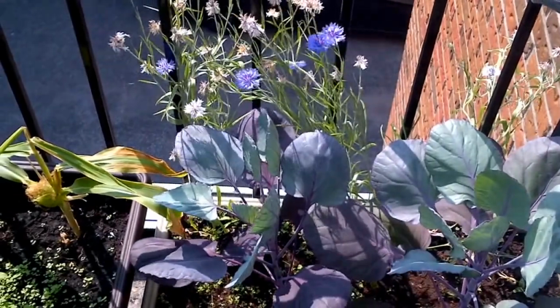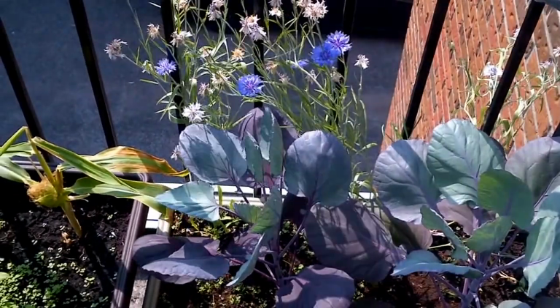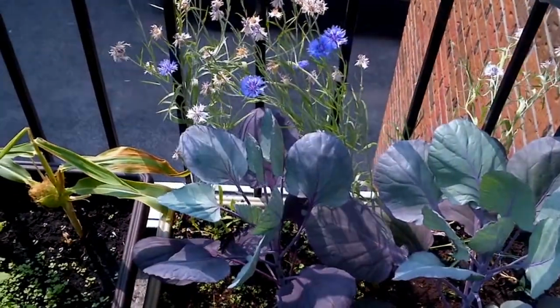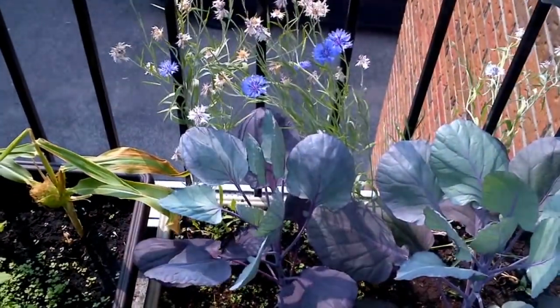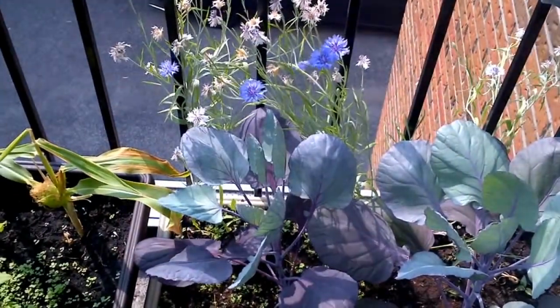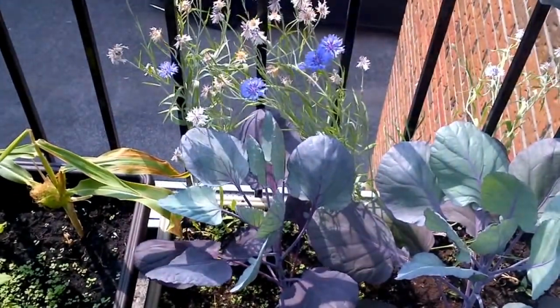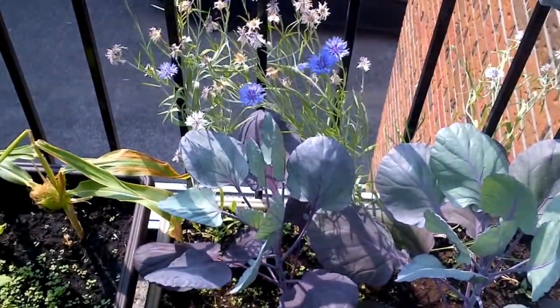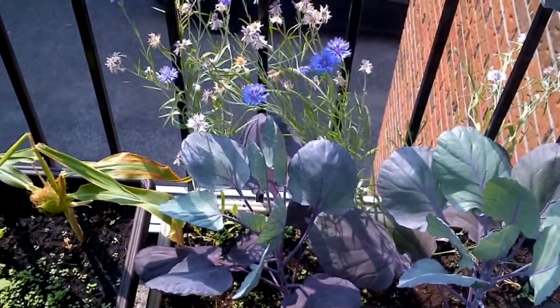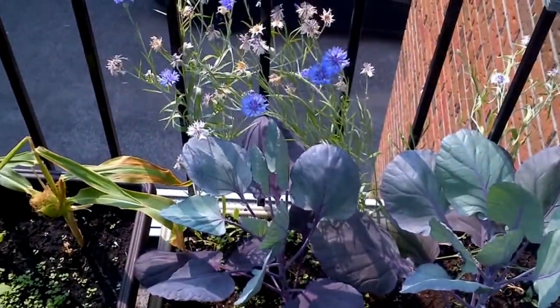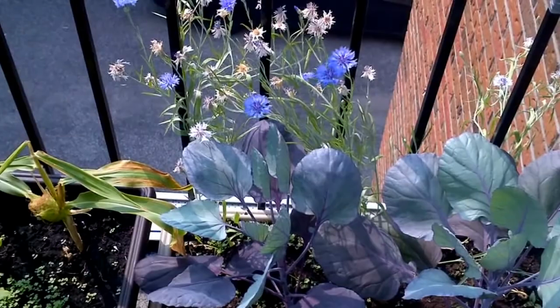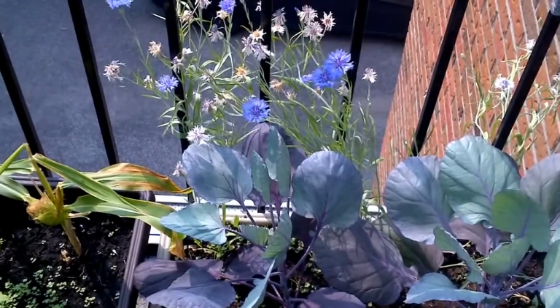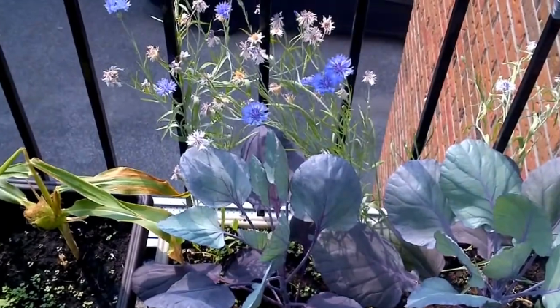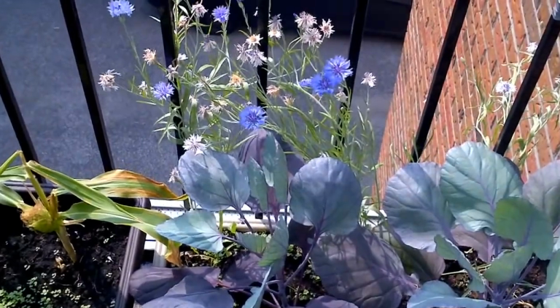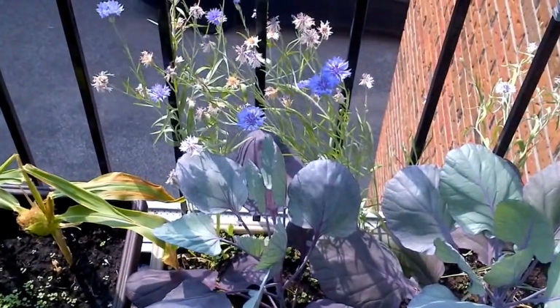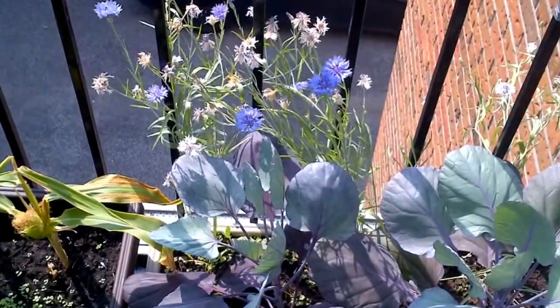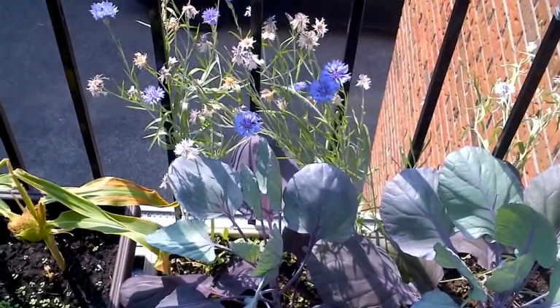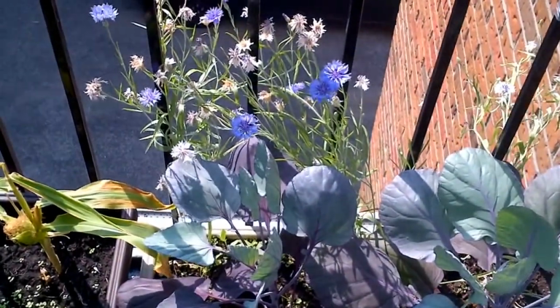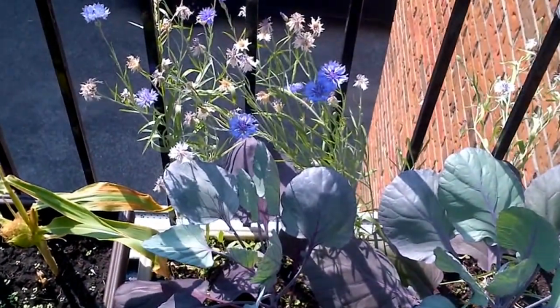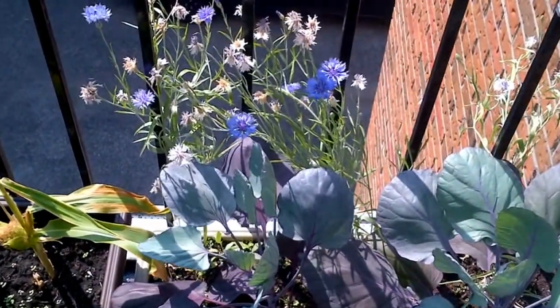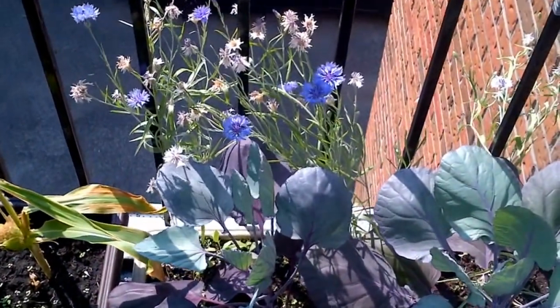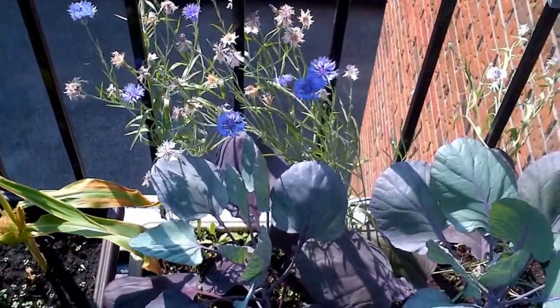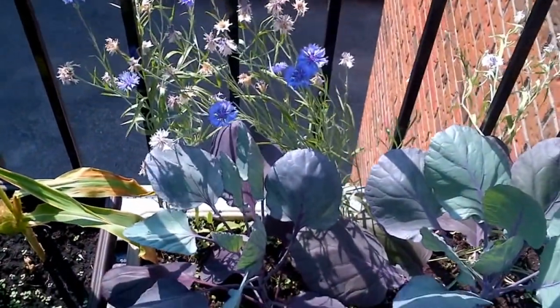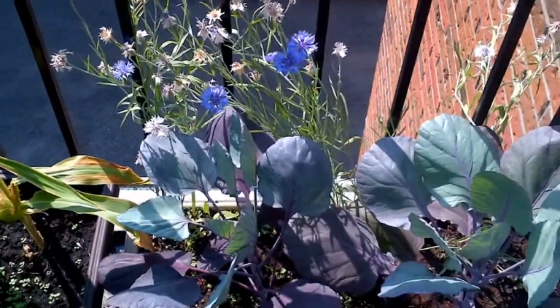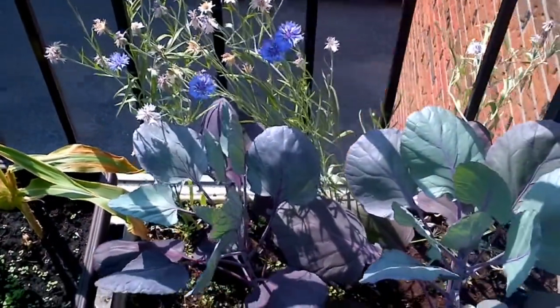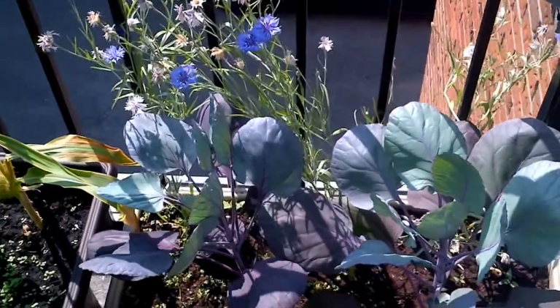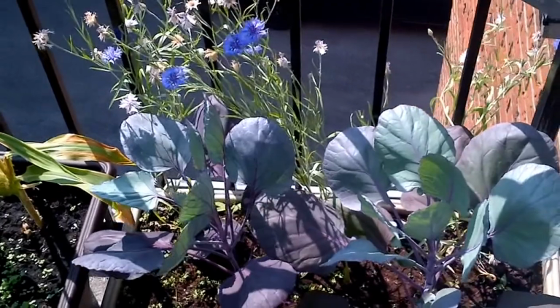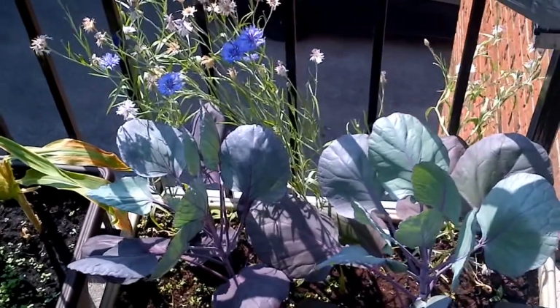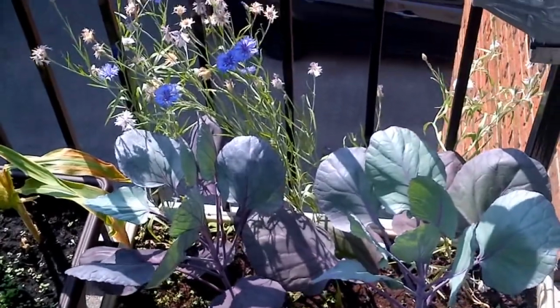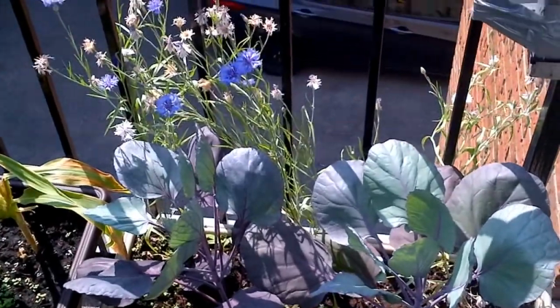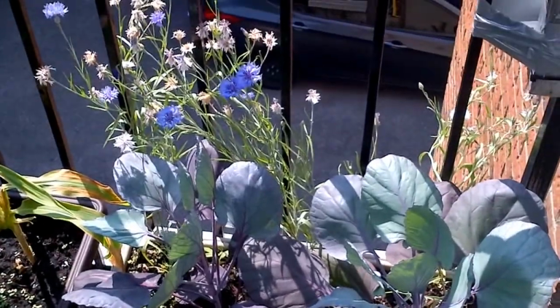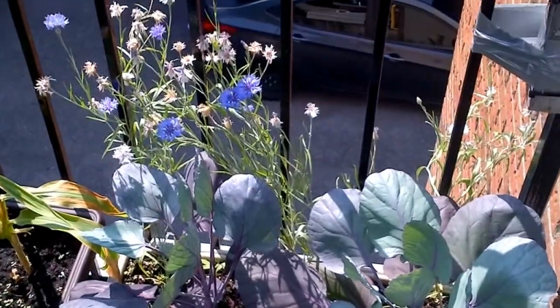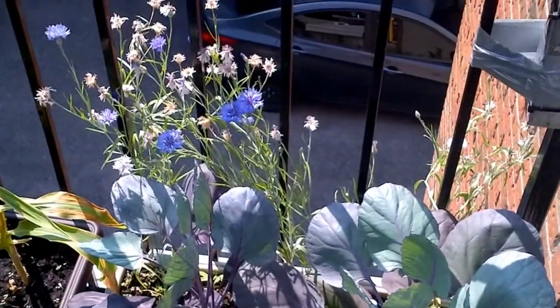It is Friday, August 5th, 2016, and this is the state of my garden. It's been a little over a month since the last one, and a lot has happened.